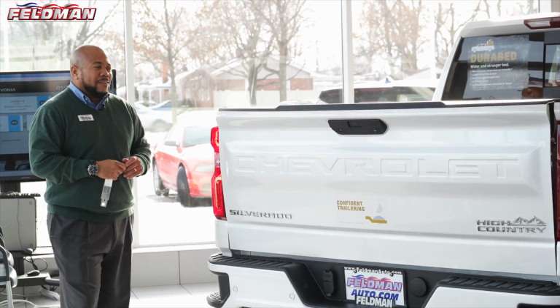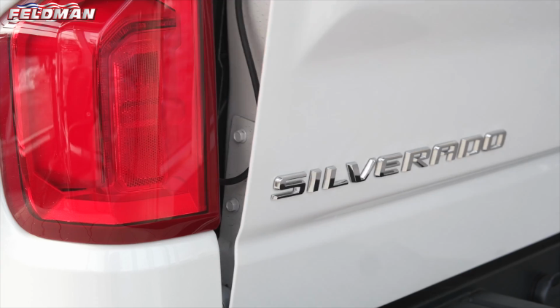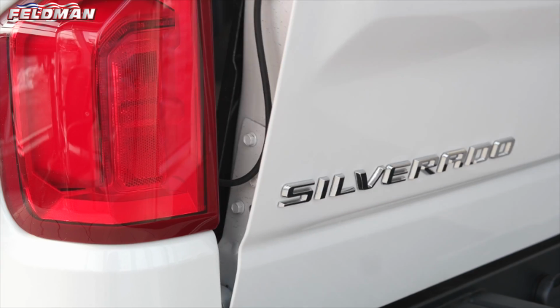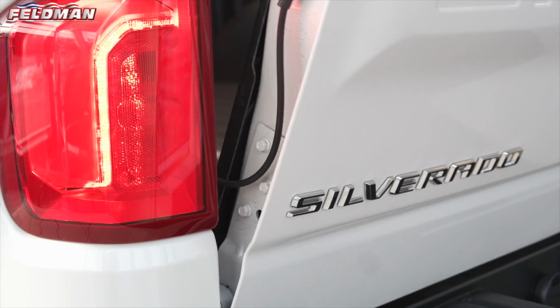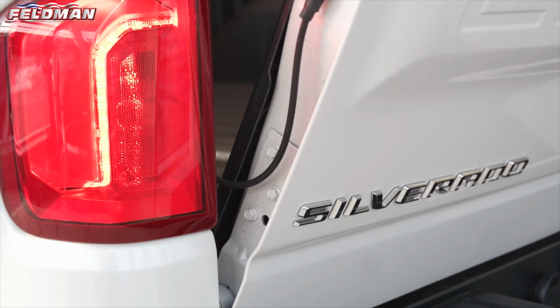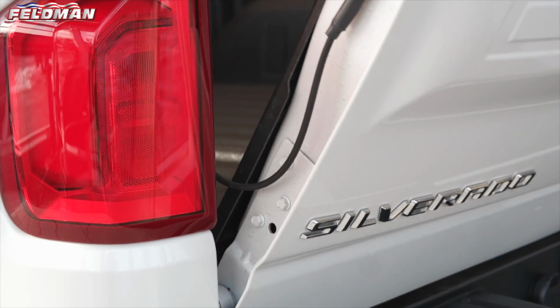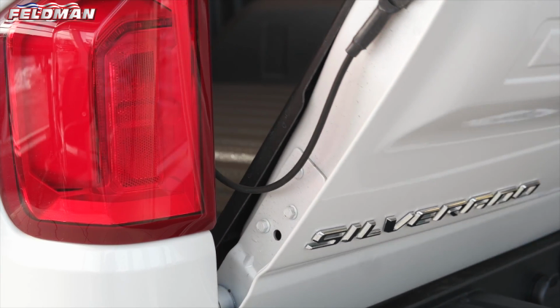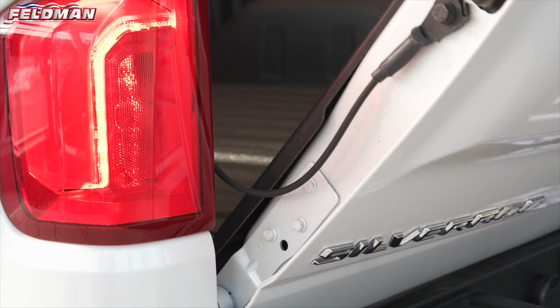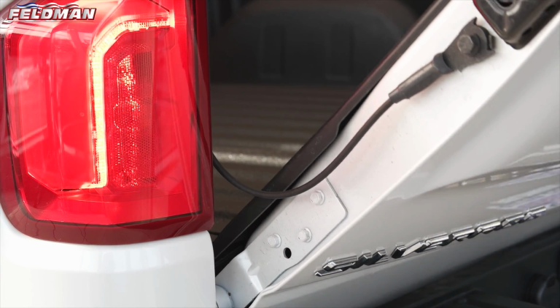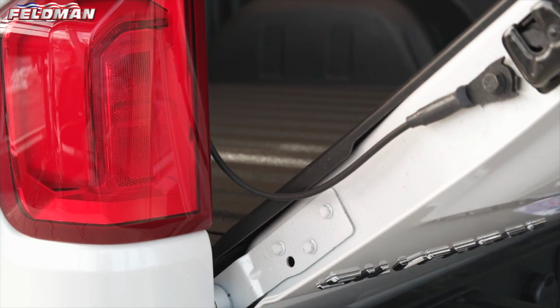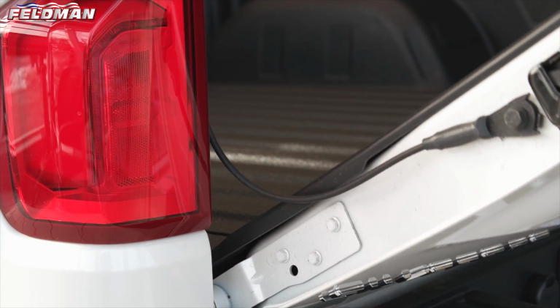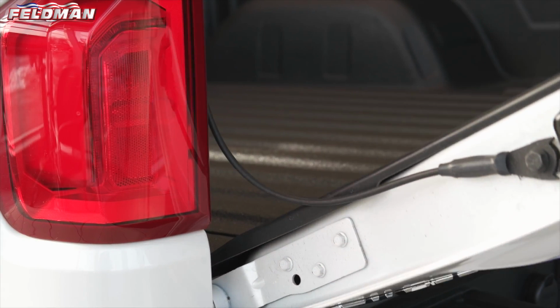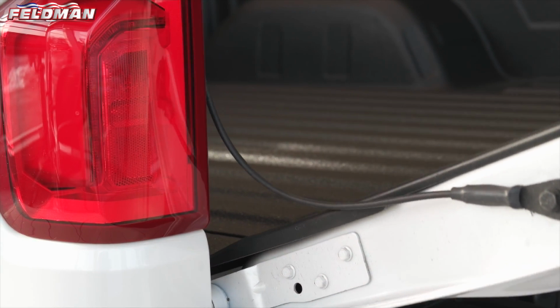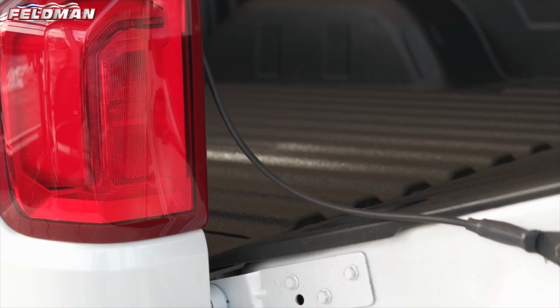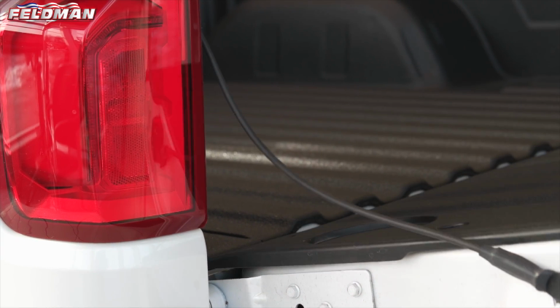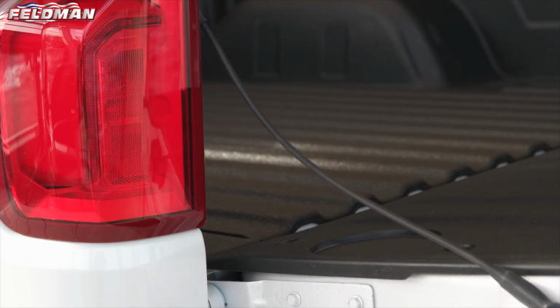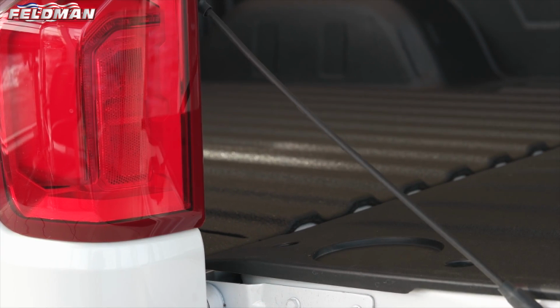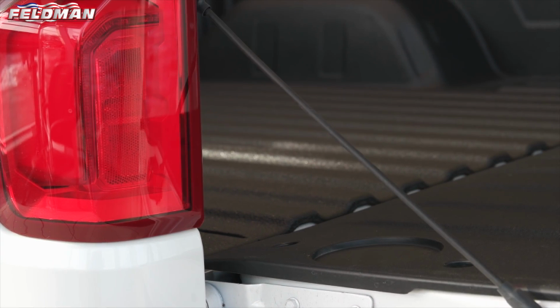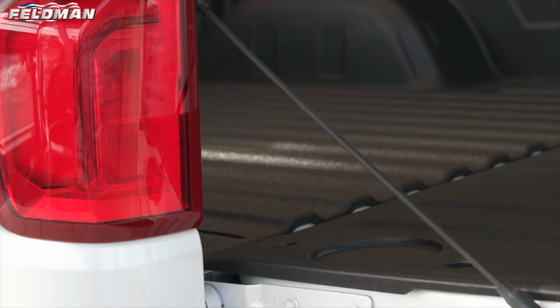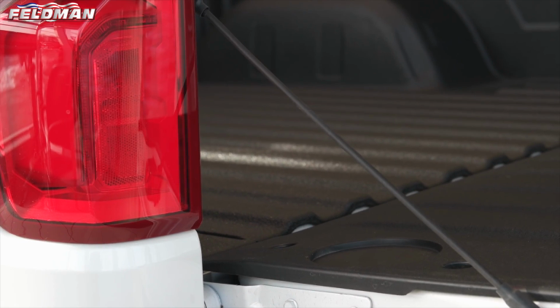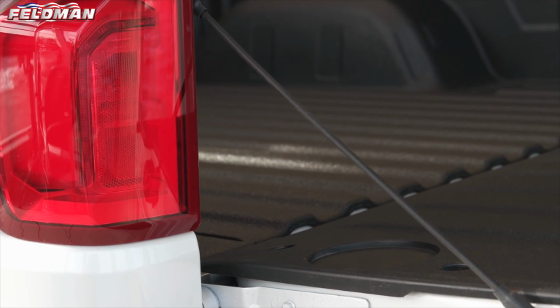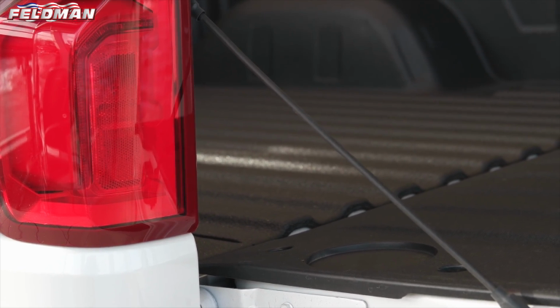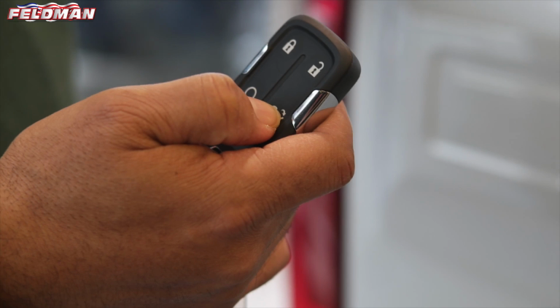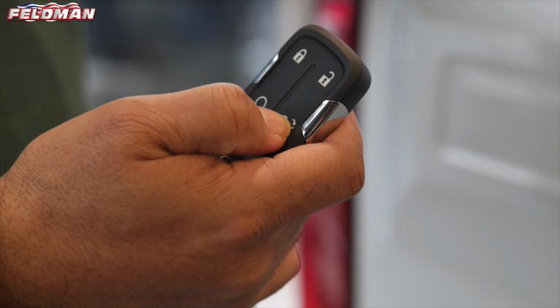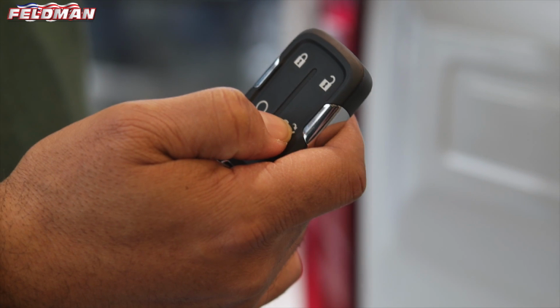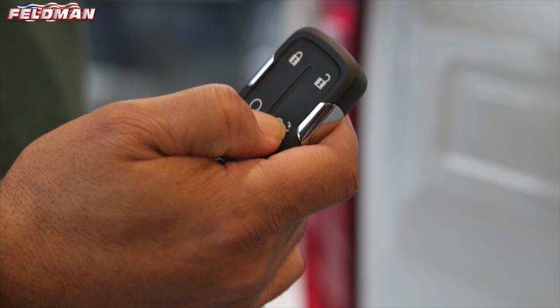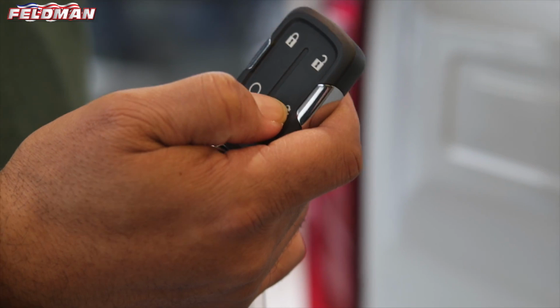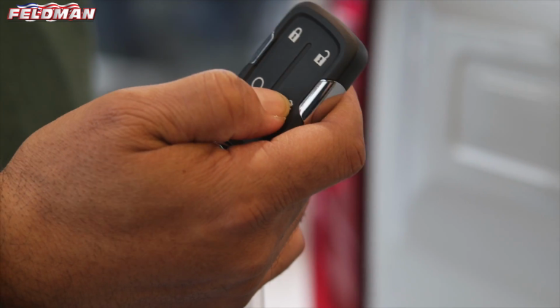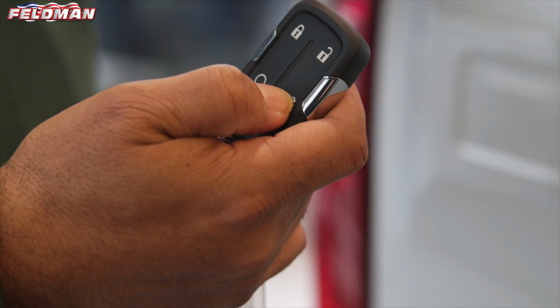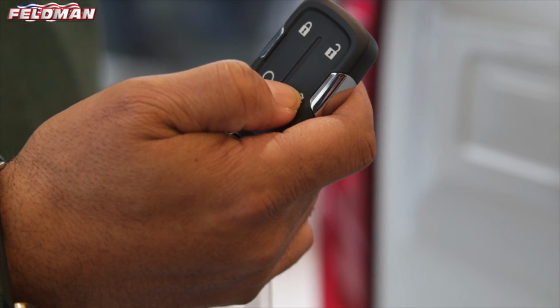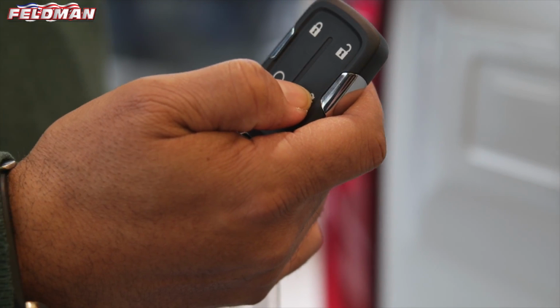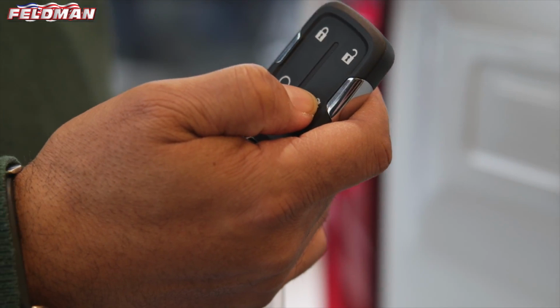As you hit the remote key fob twice, it automatically drops down for you, and if you hit it twice again, watch what happens.